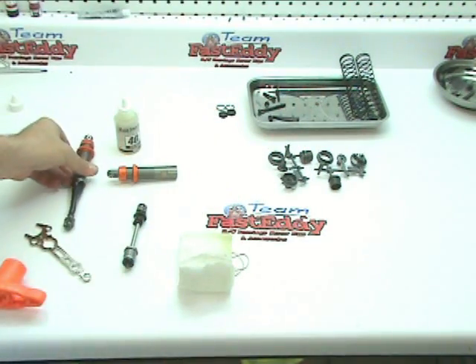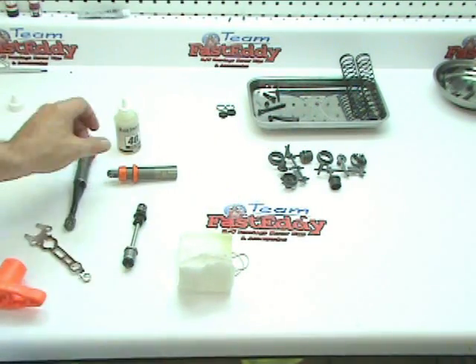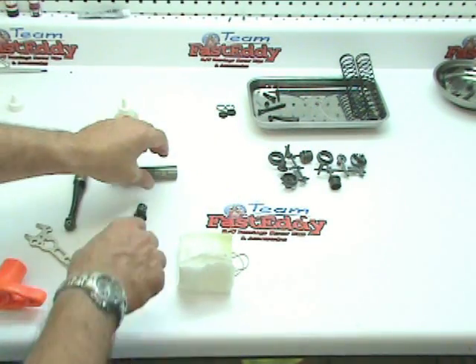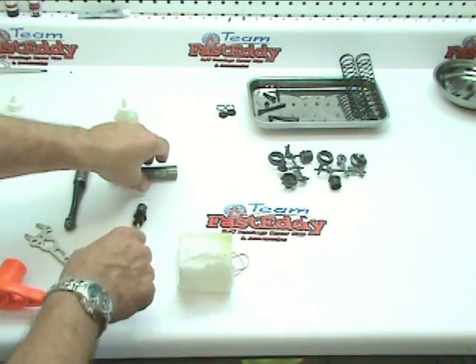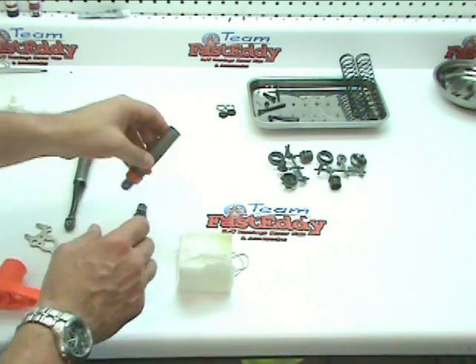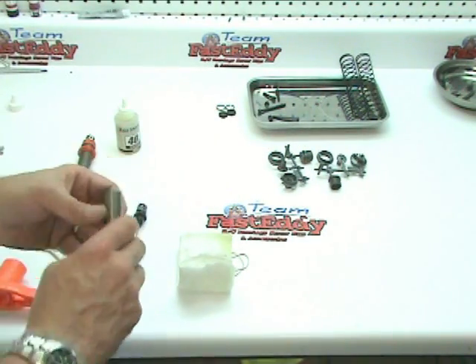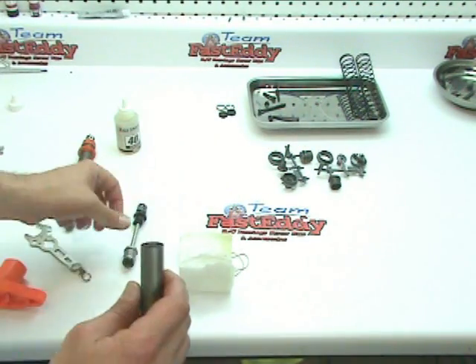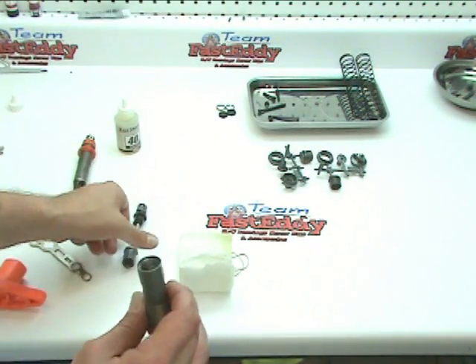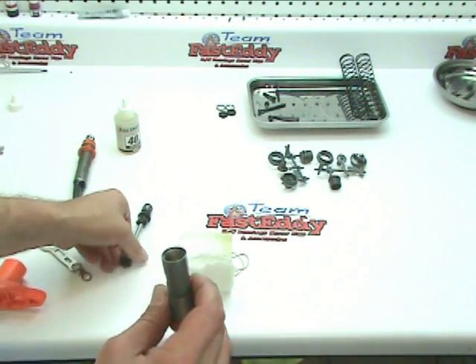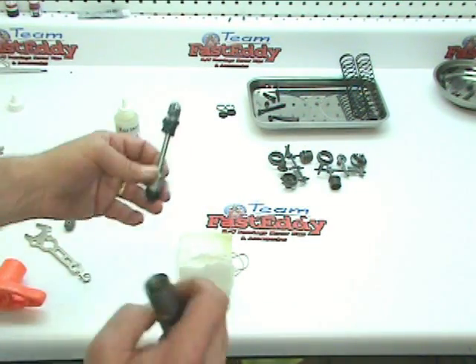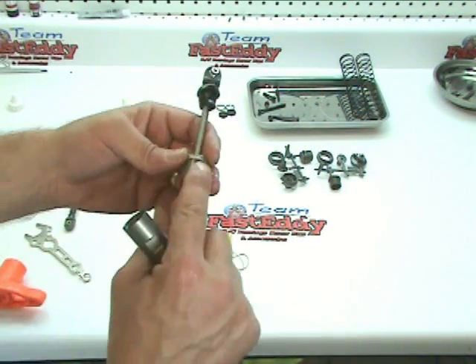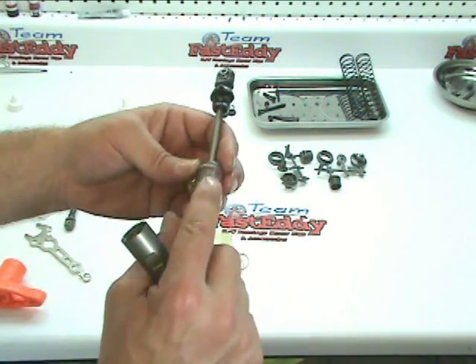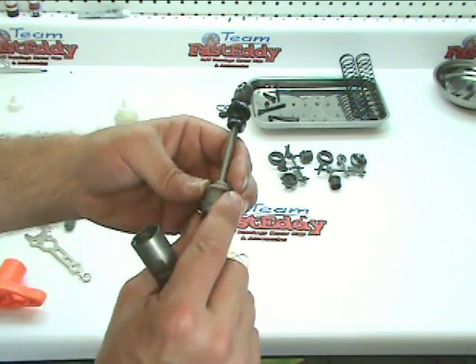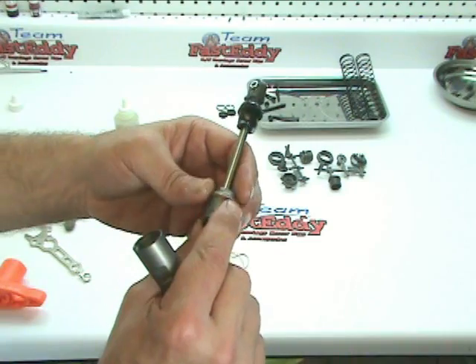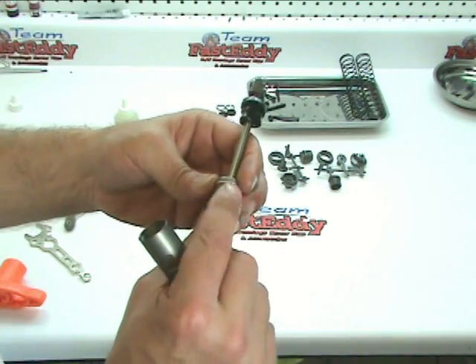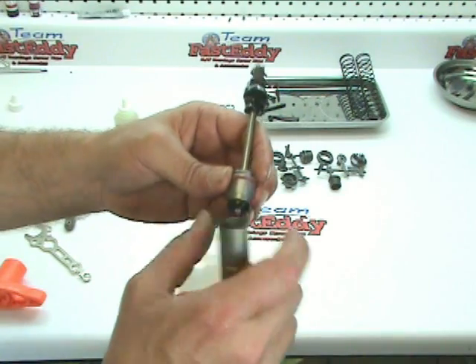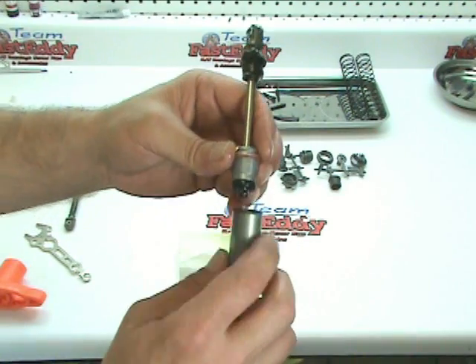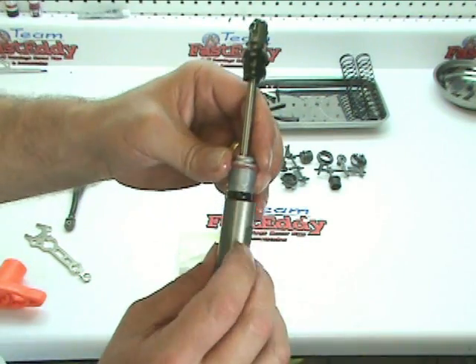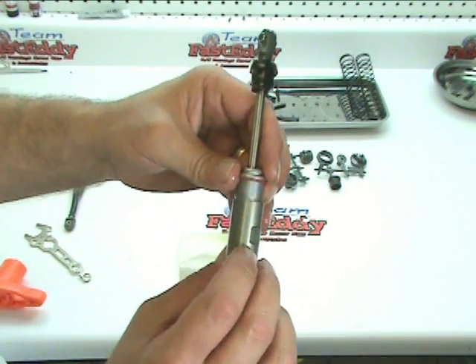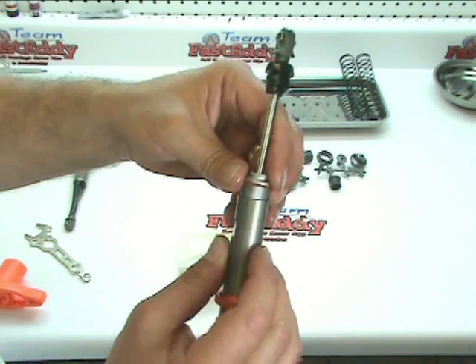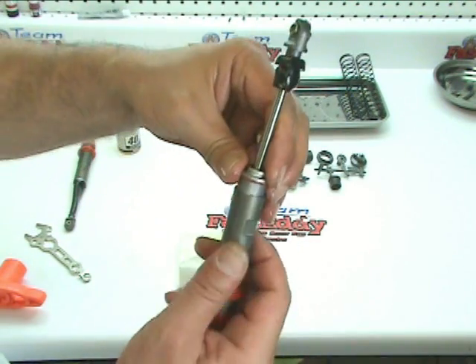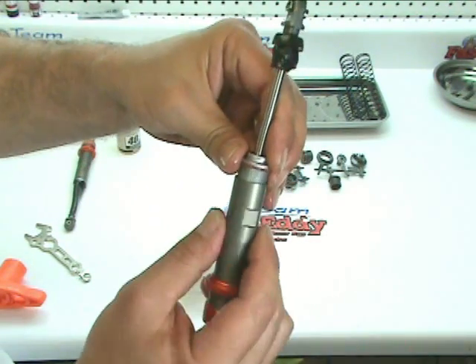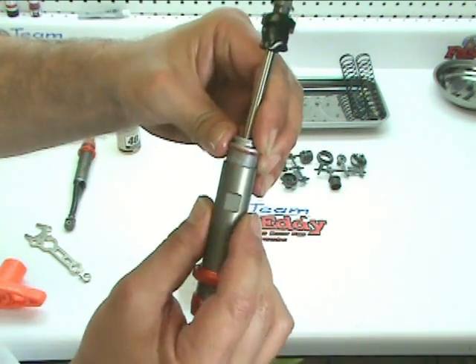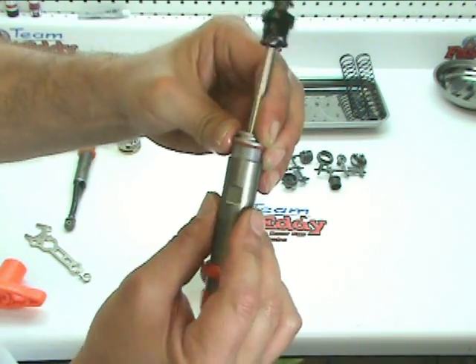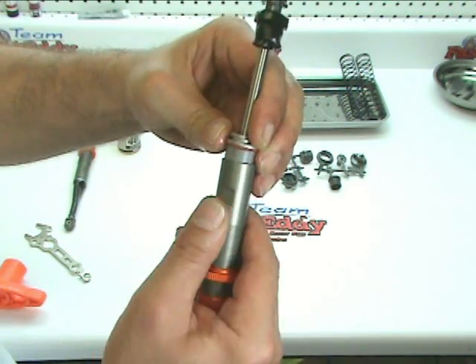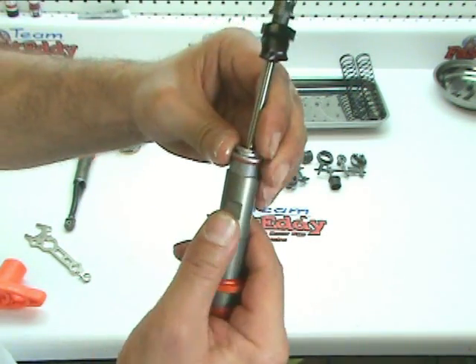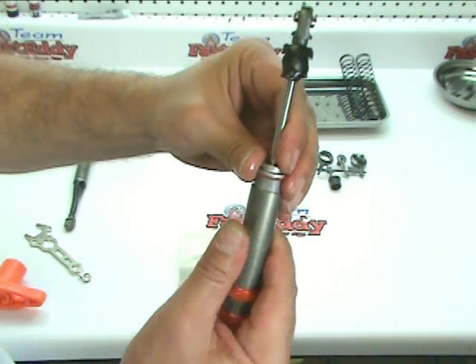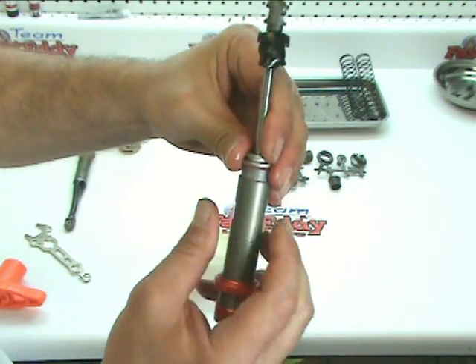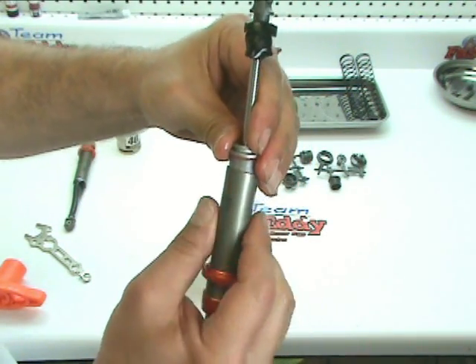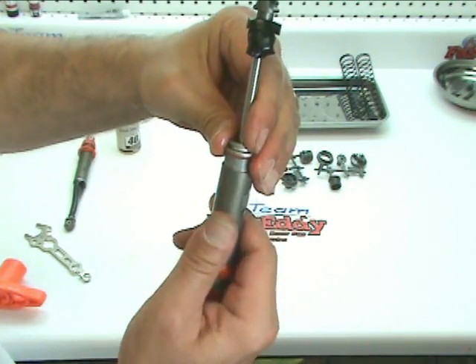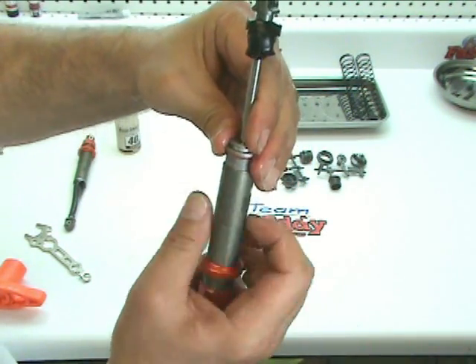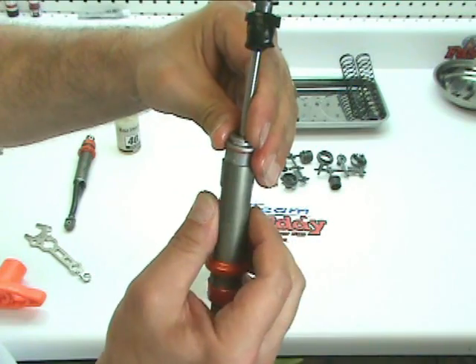Let's go ahead and repeat the process. I did have an issue with the threads, and I'm not sure if it's on this one or that one, so I'm going to pre-thread this one before we fill it up.